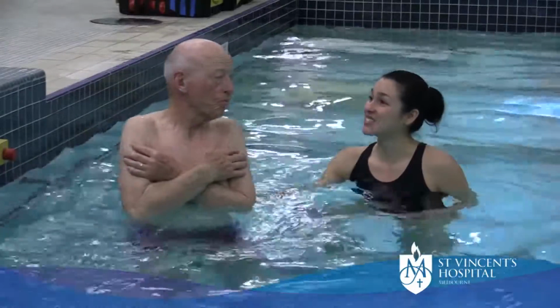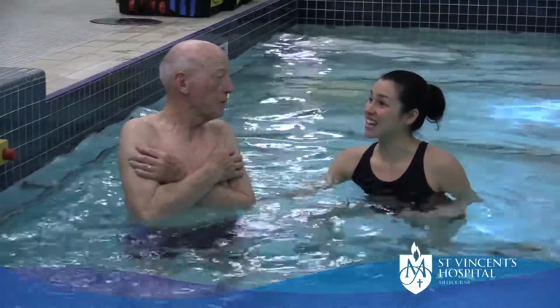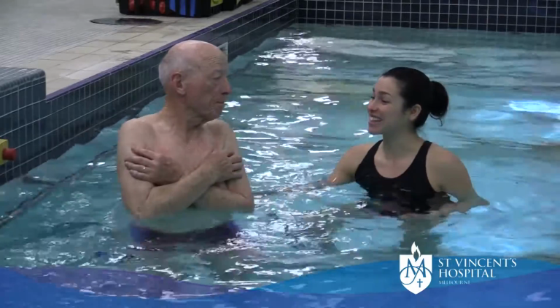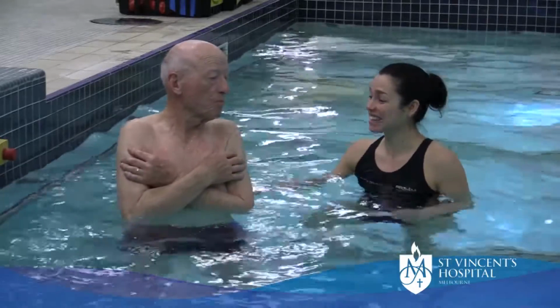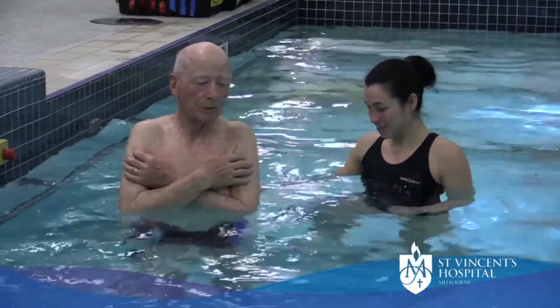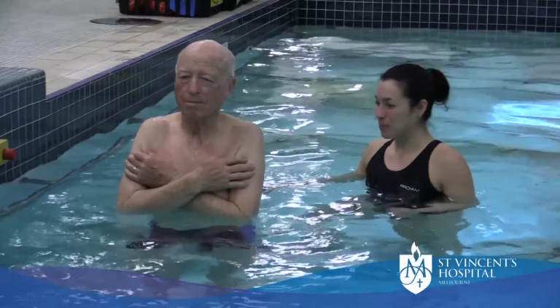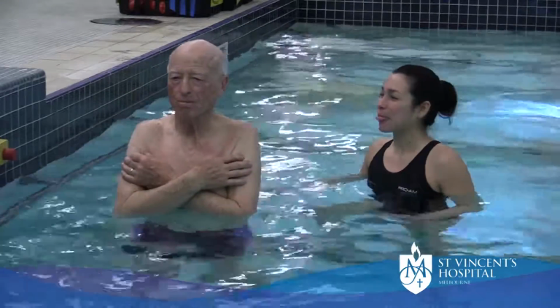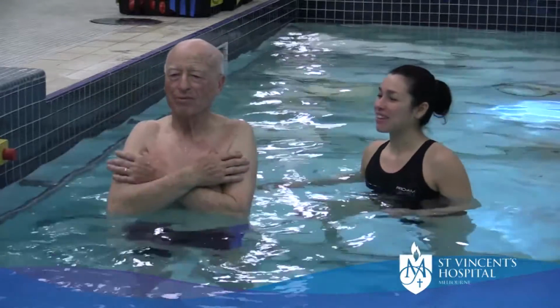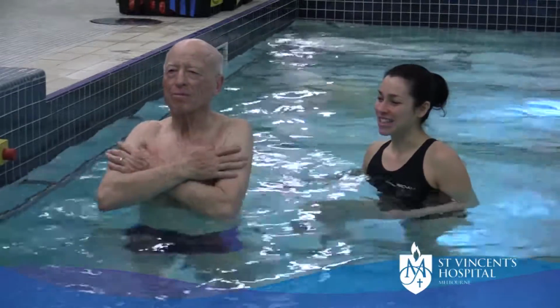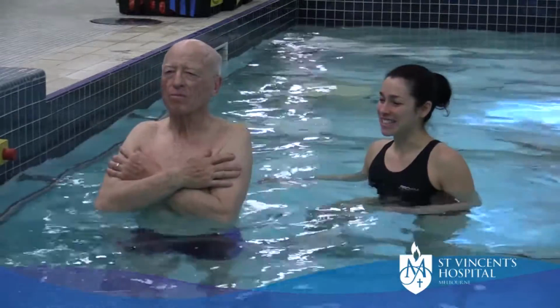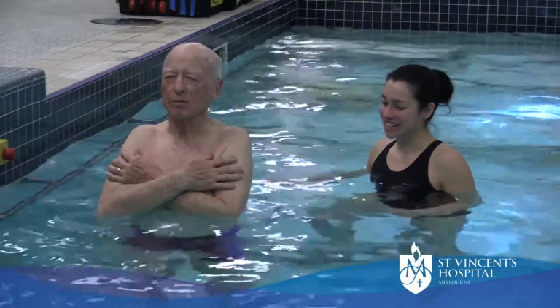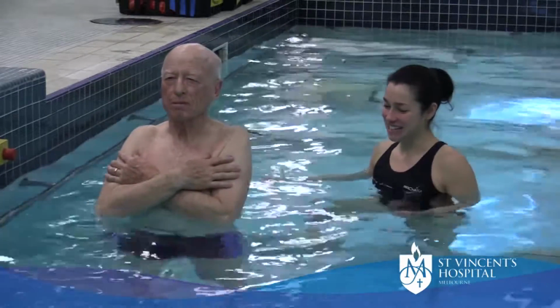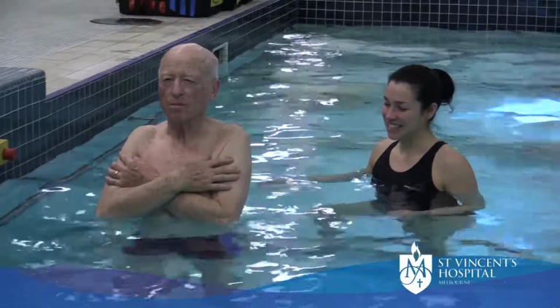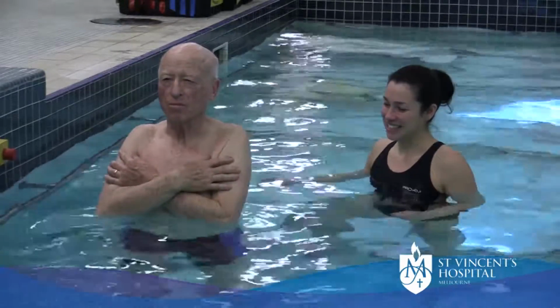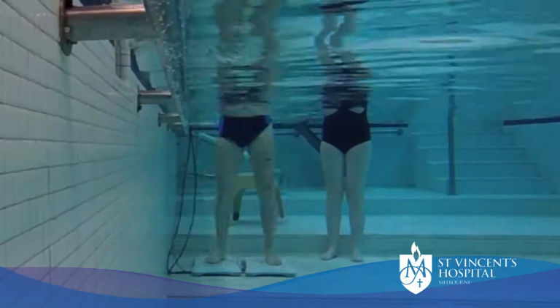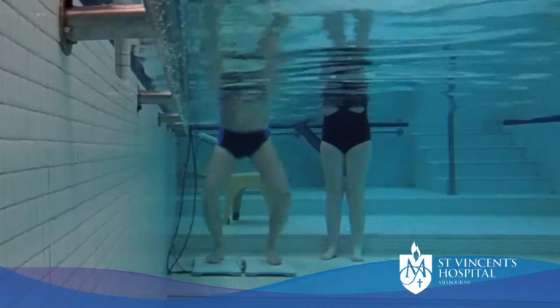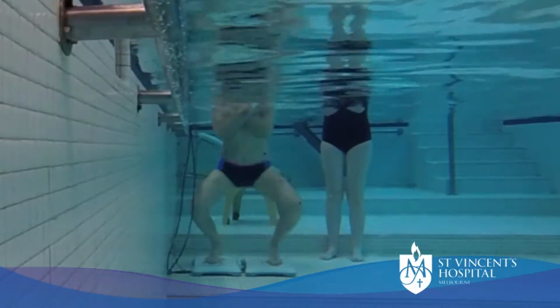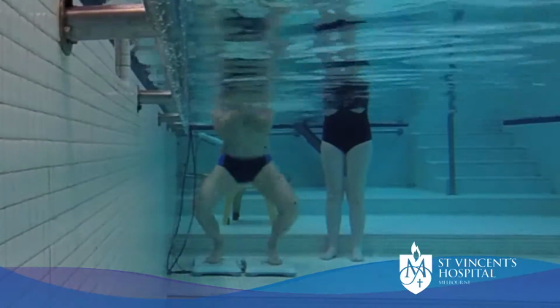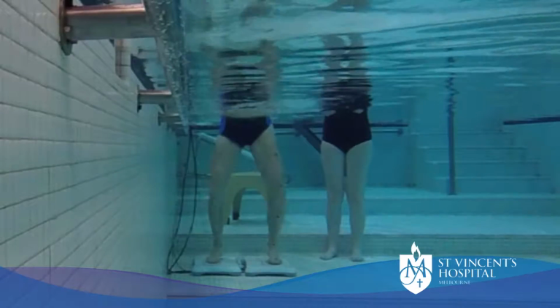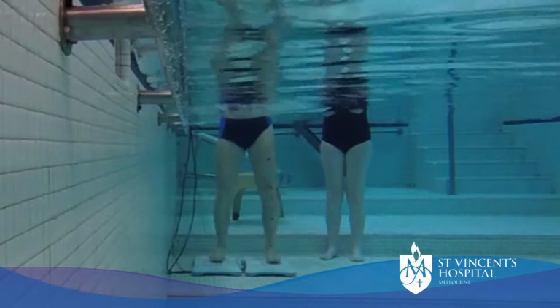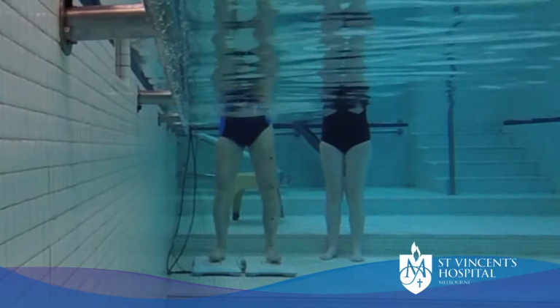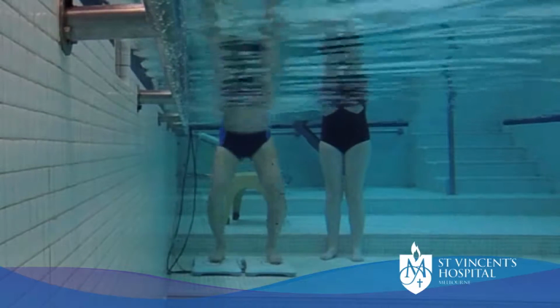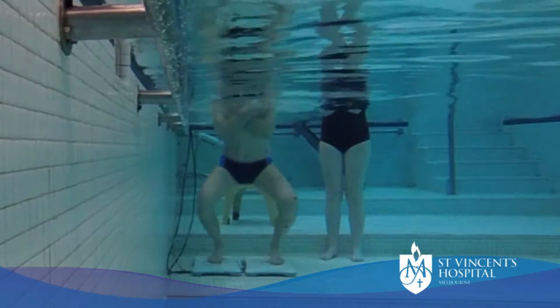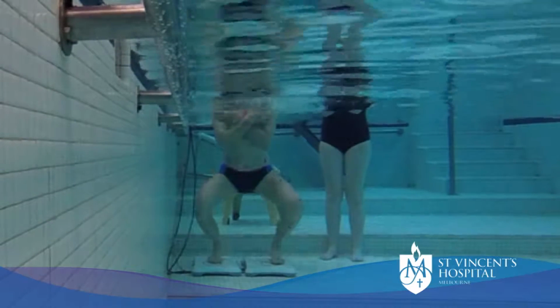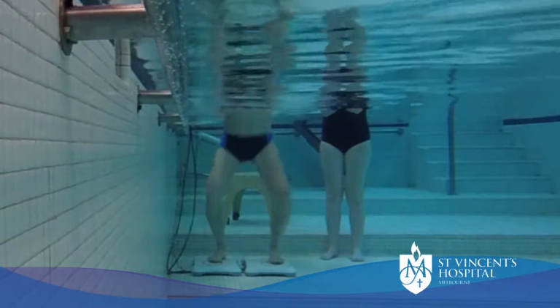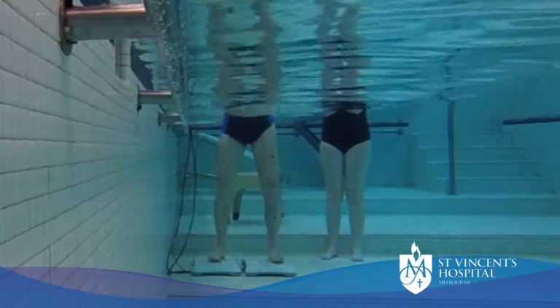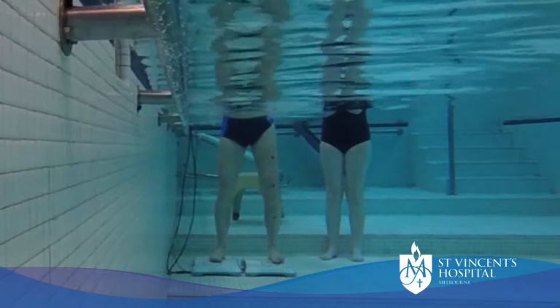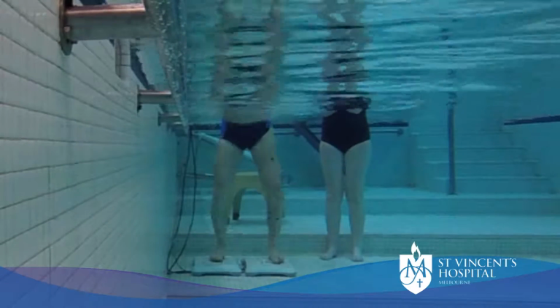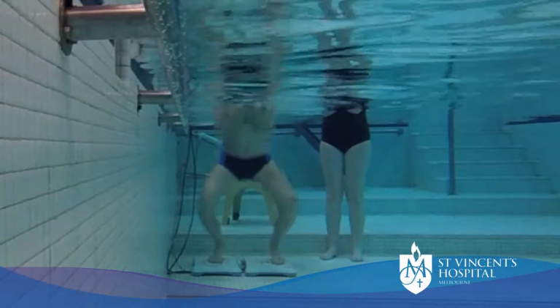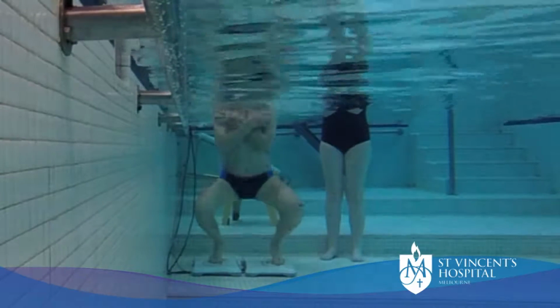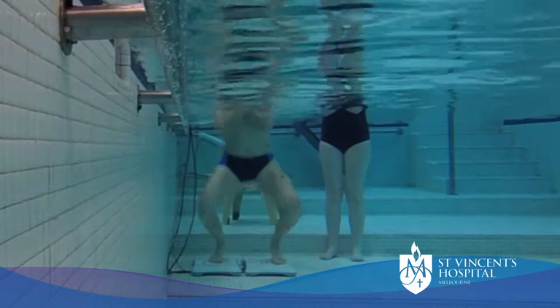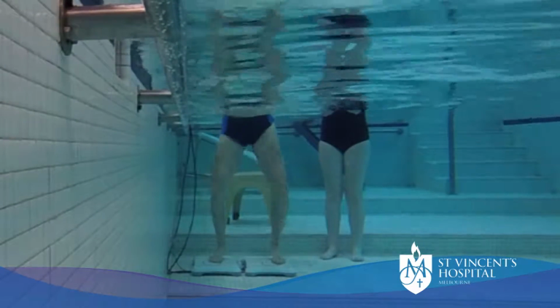And then we'll try that one again. Ready, set, down, up, down, up, down, up.